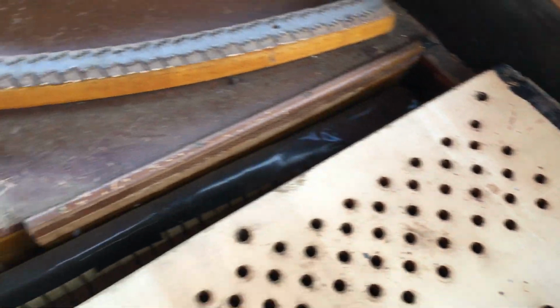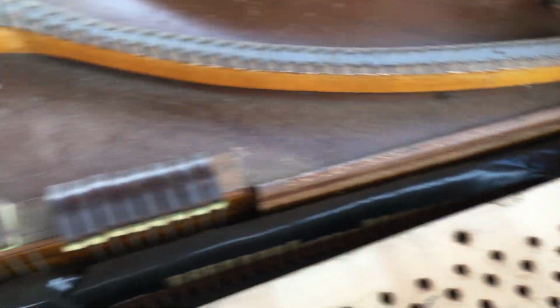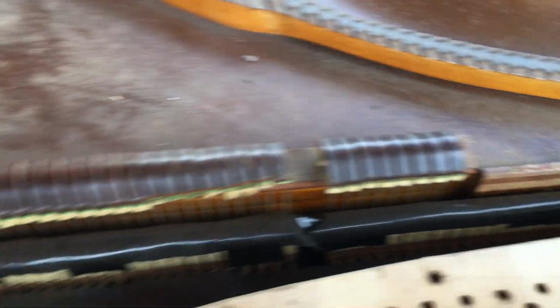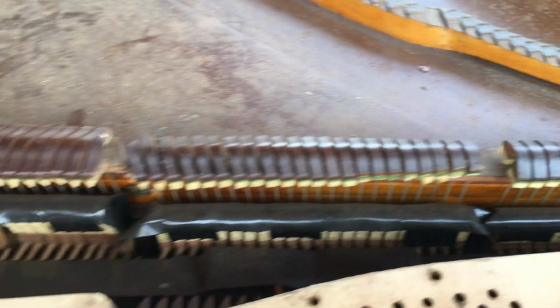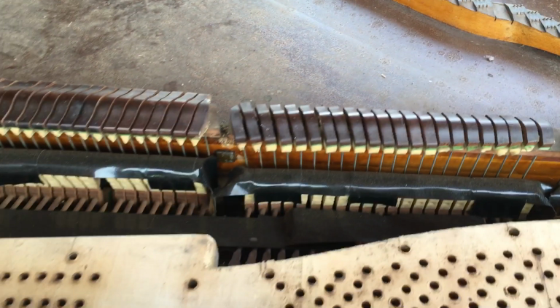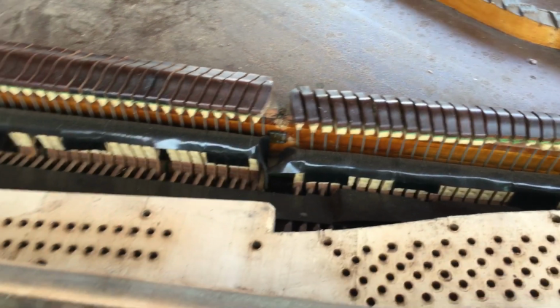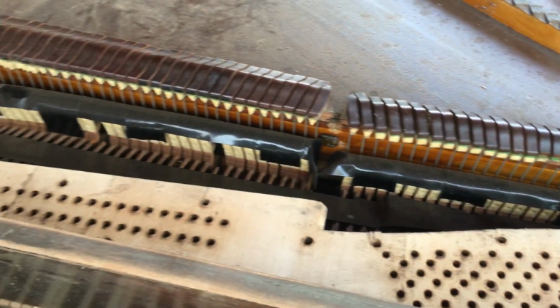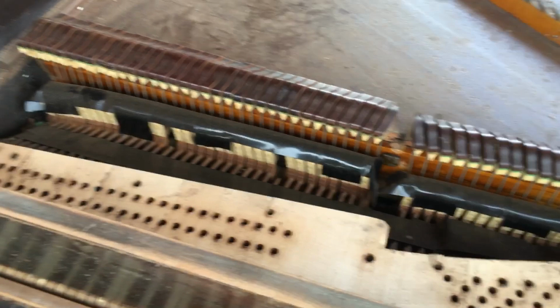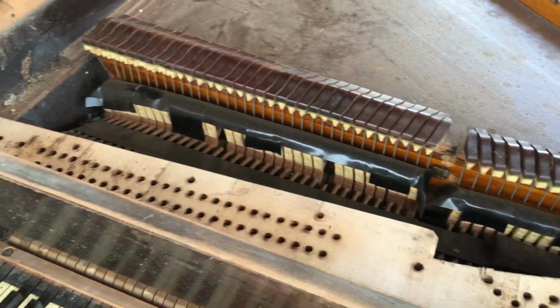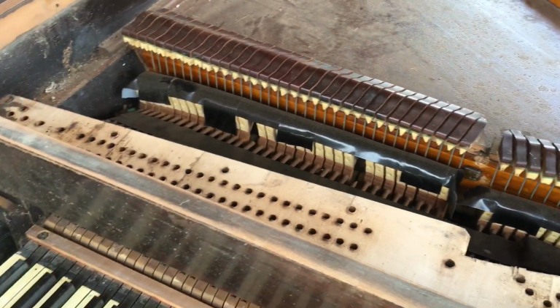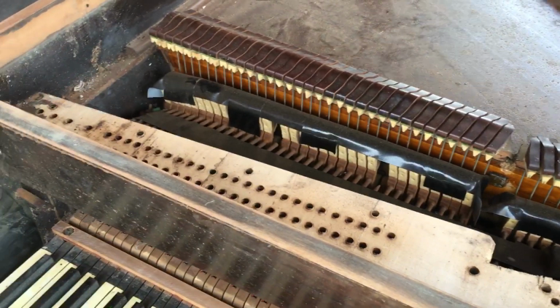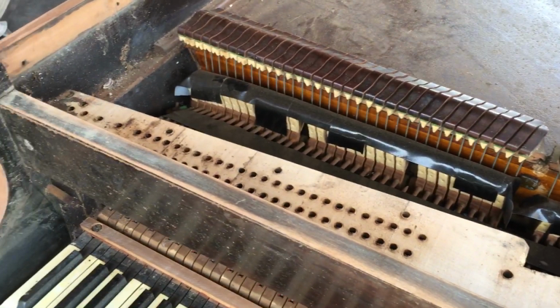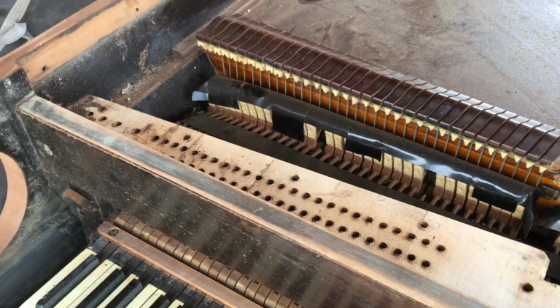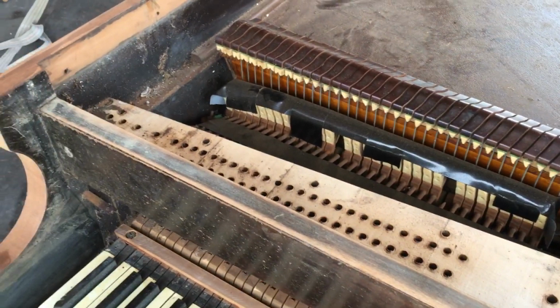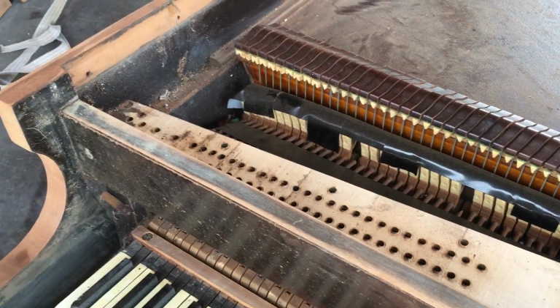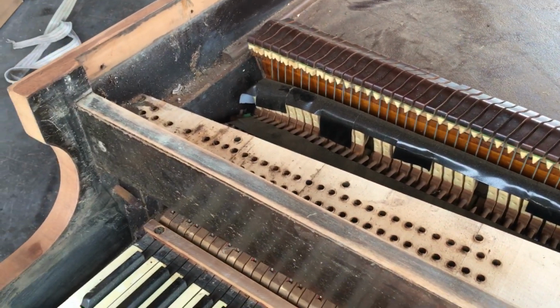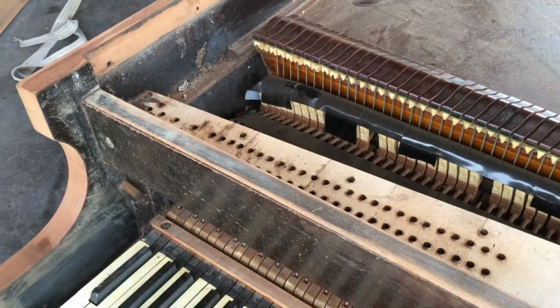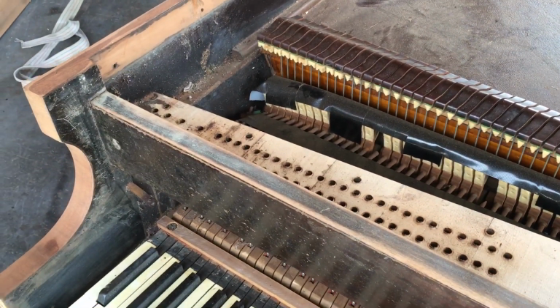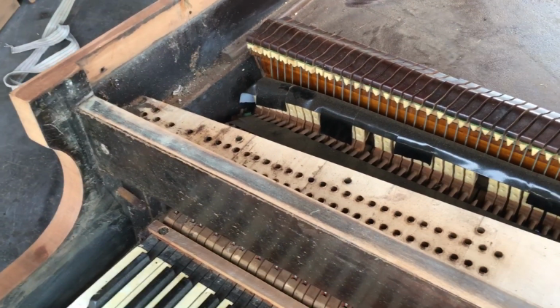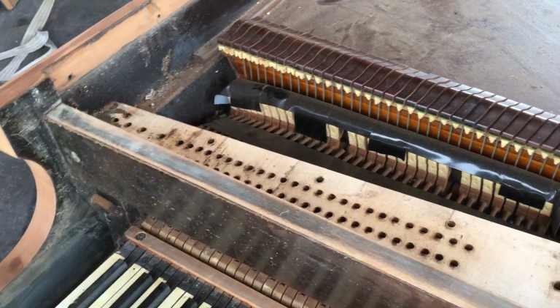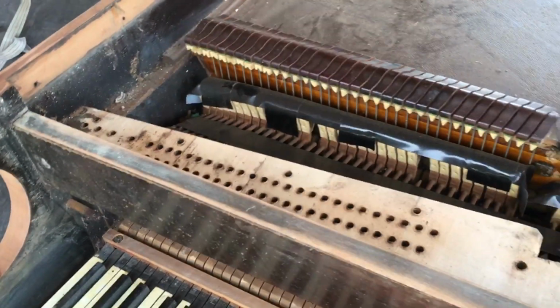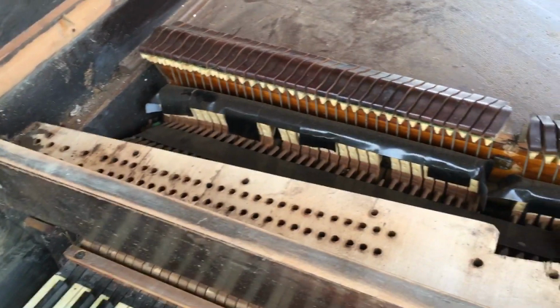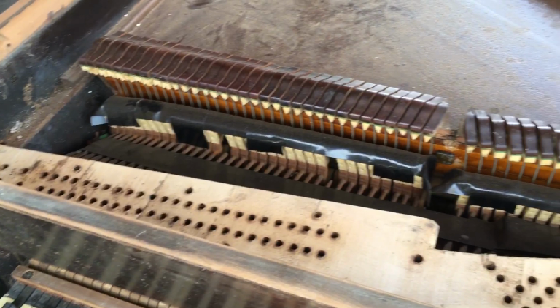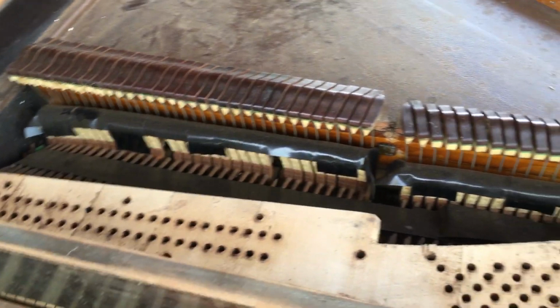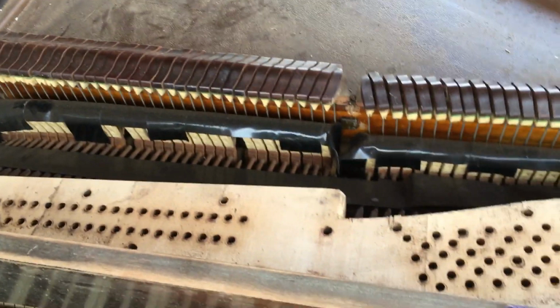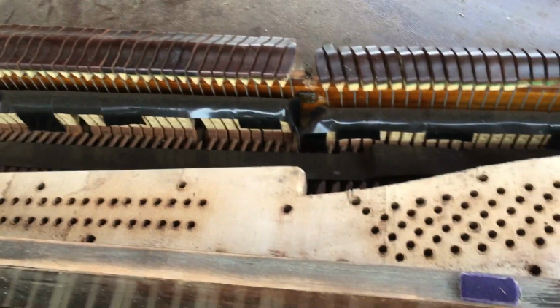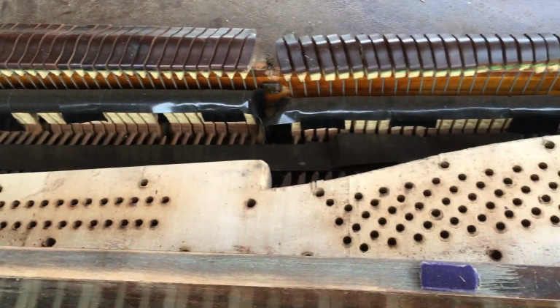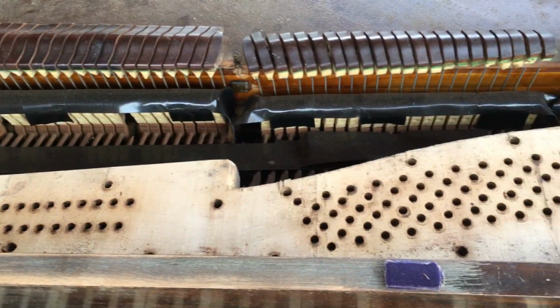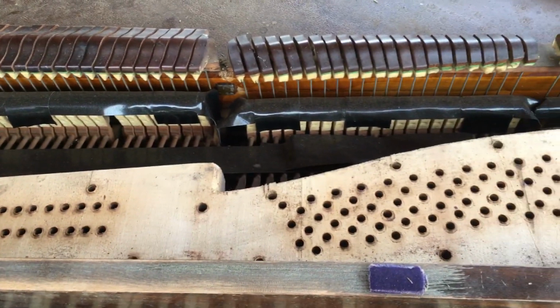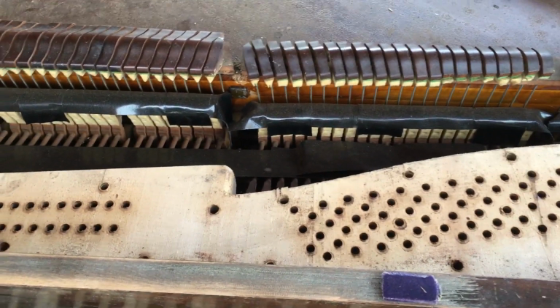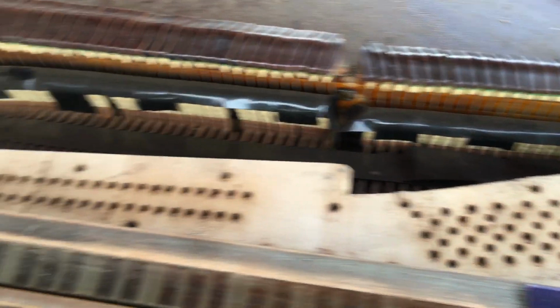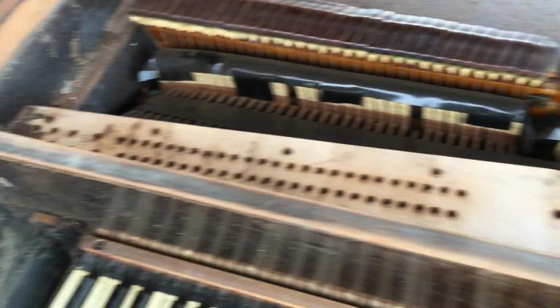I found out that this piano has been worked on before, so it was not in original condition. I found that out from the way the strings are.